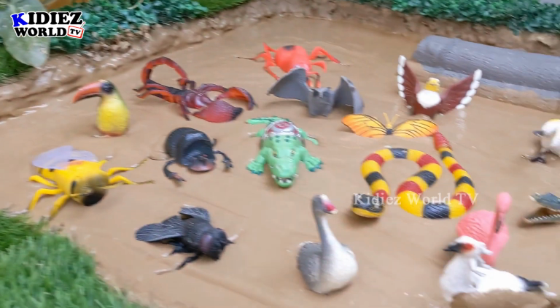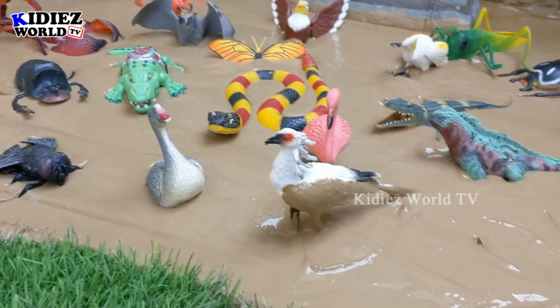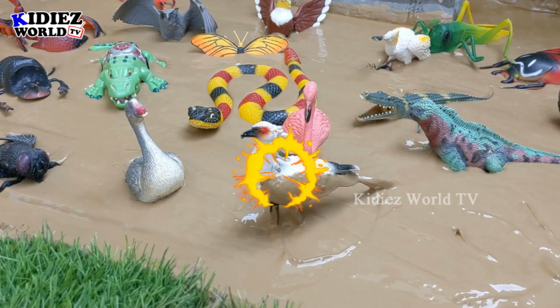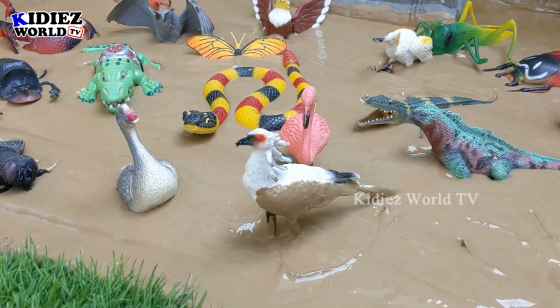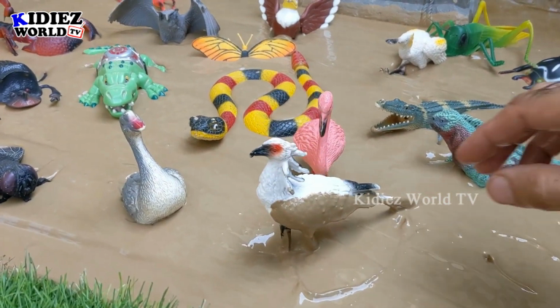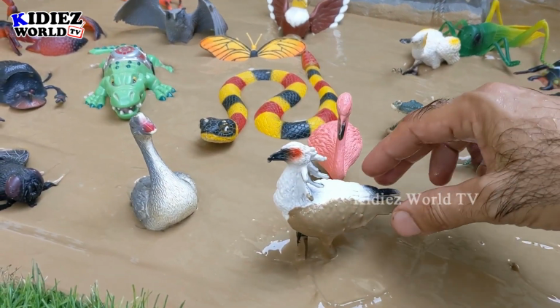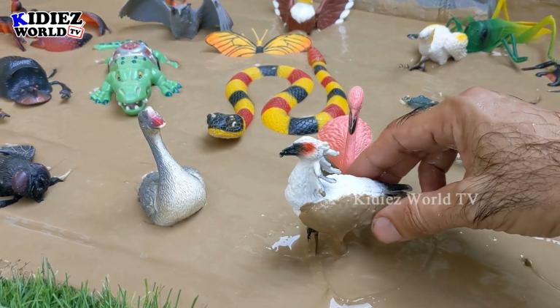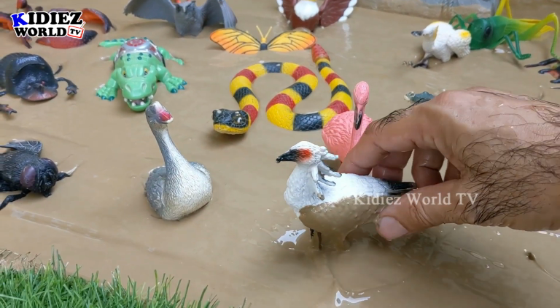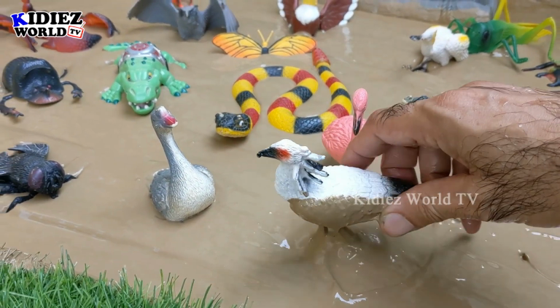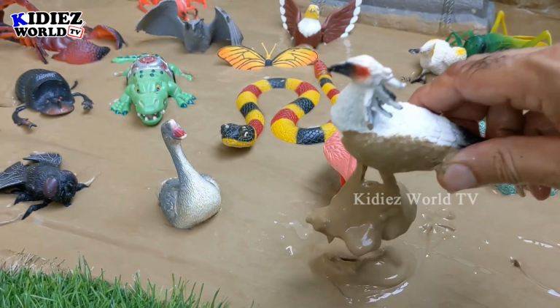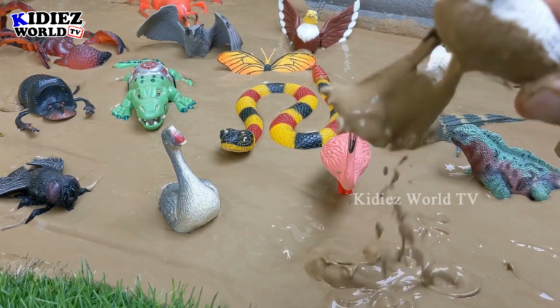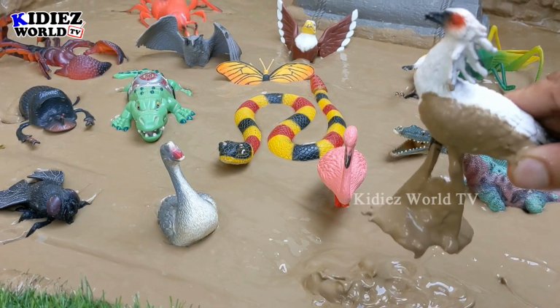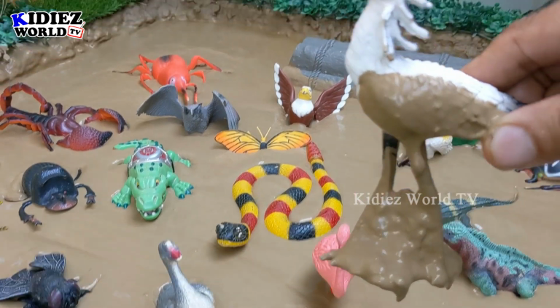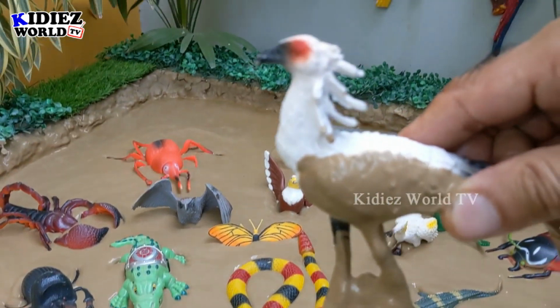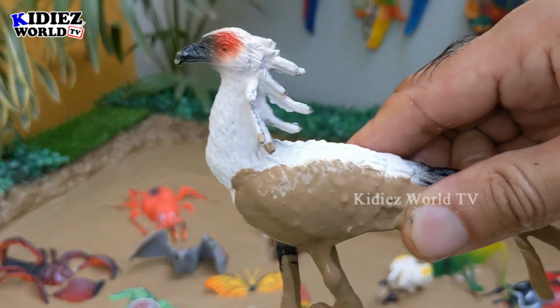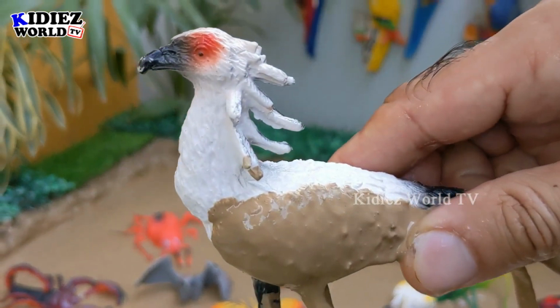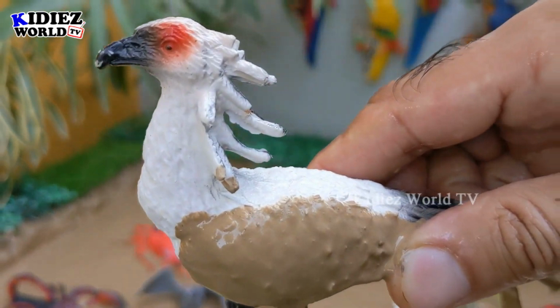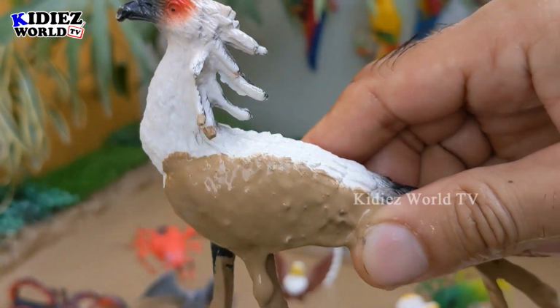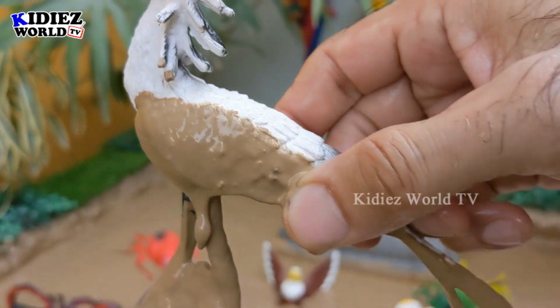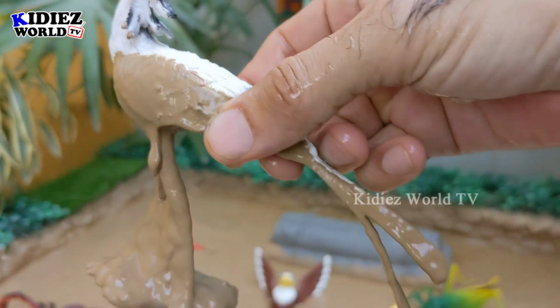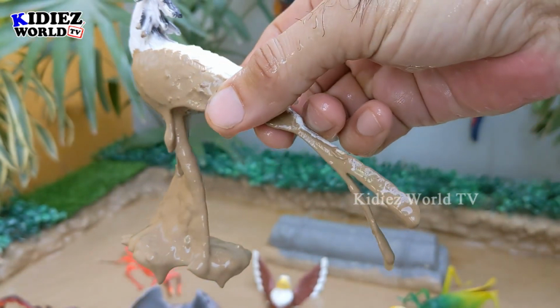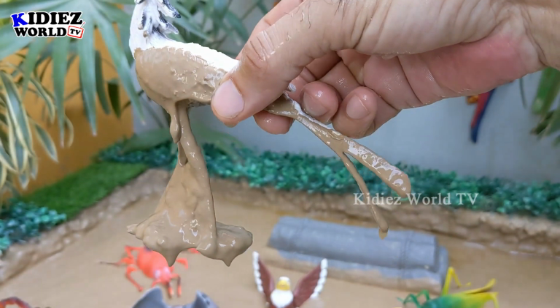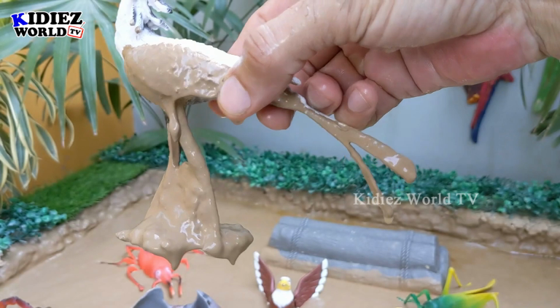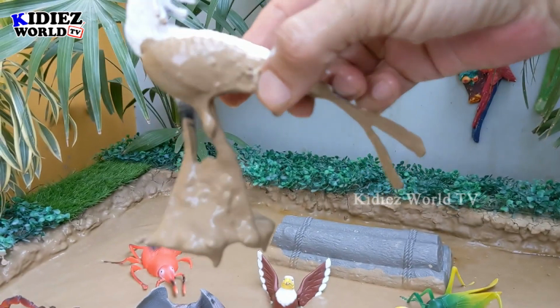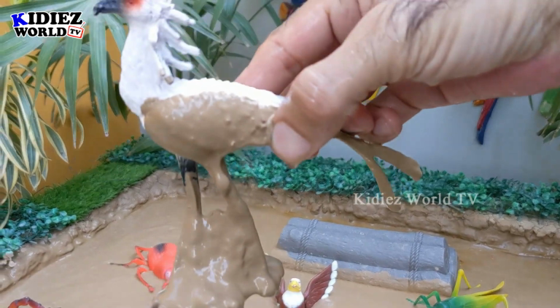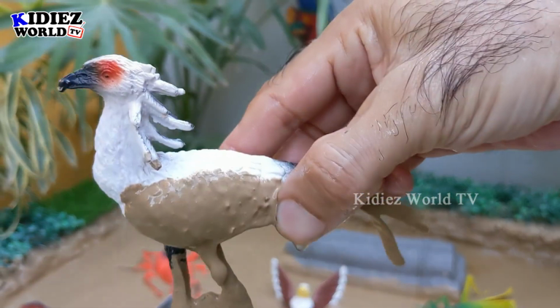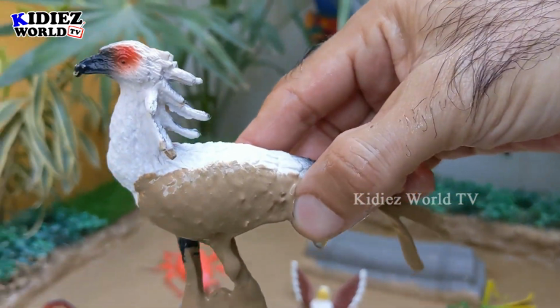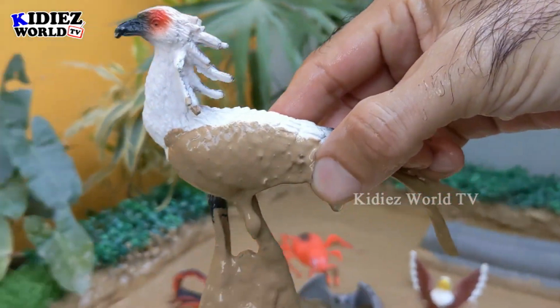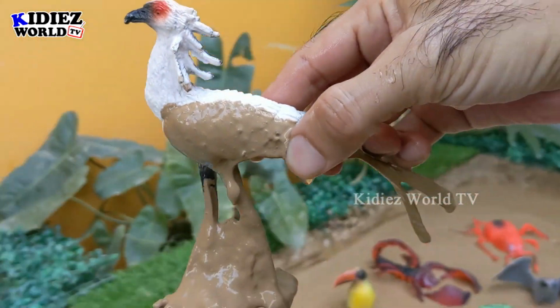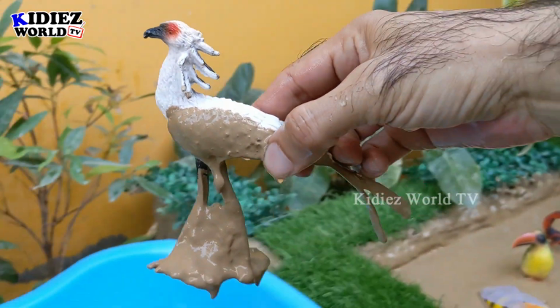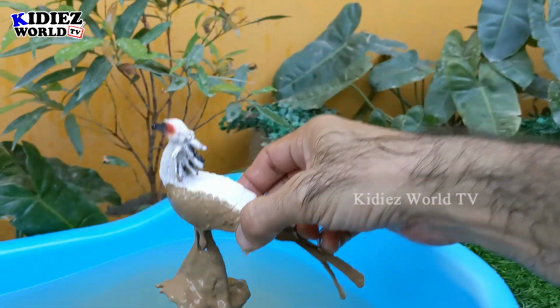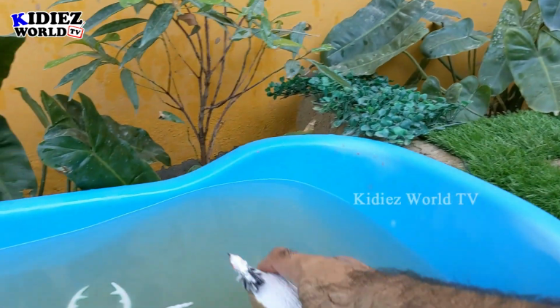The next one we have is a secretary bird. Just look at this beautiful bird with a big tail — wow, this bird is awesome! Let's make him clean.